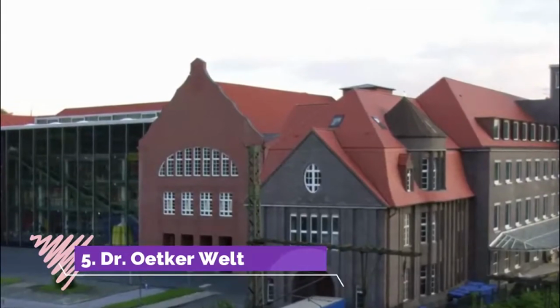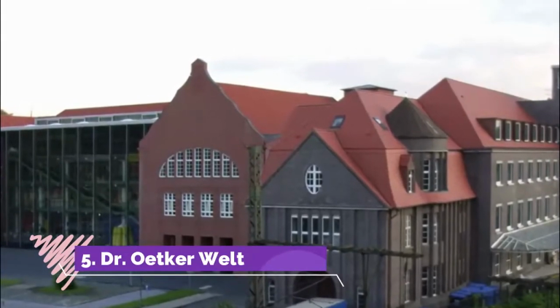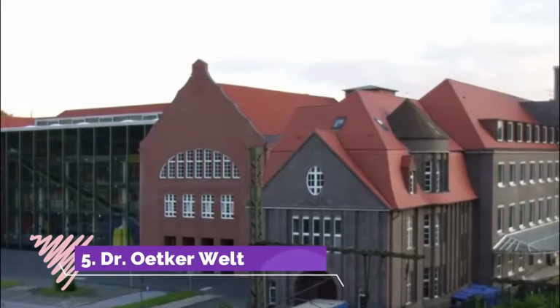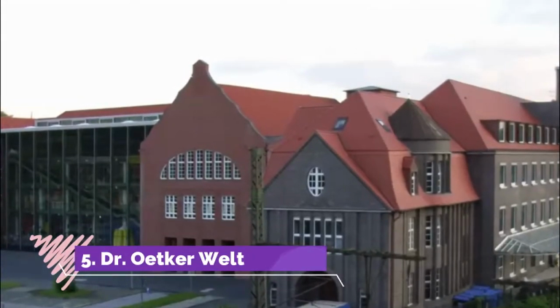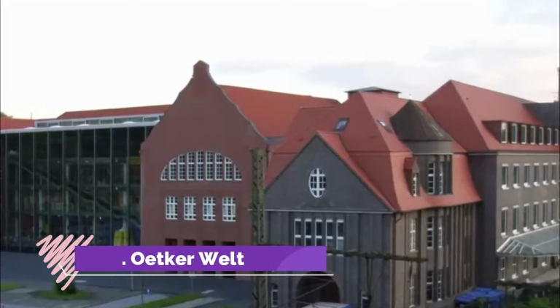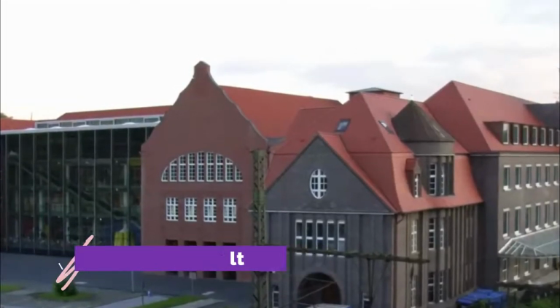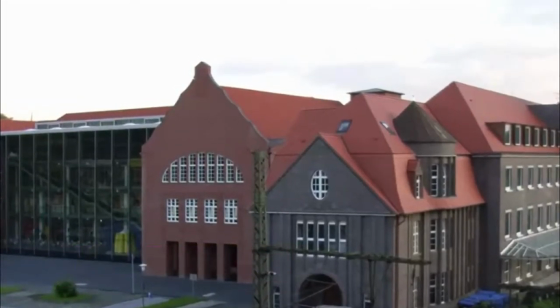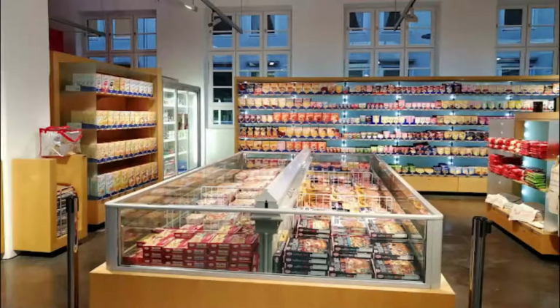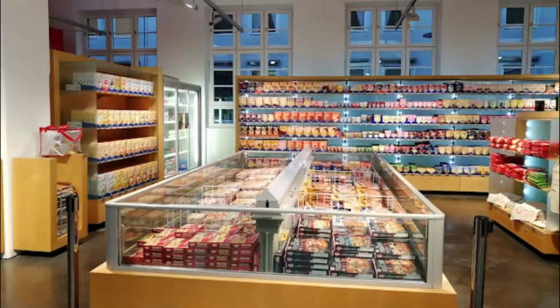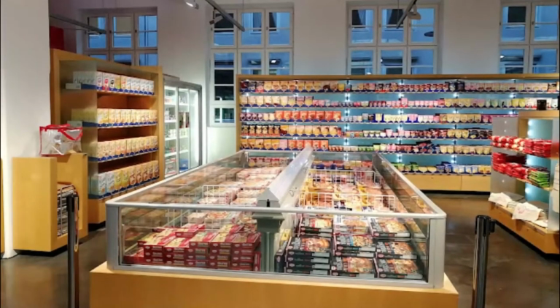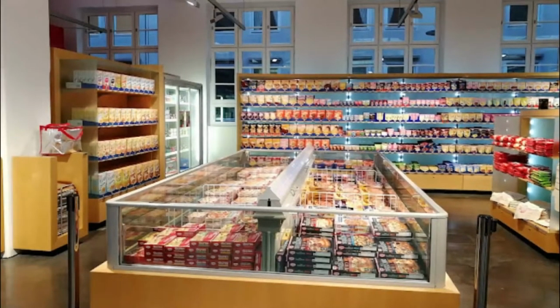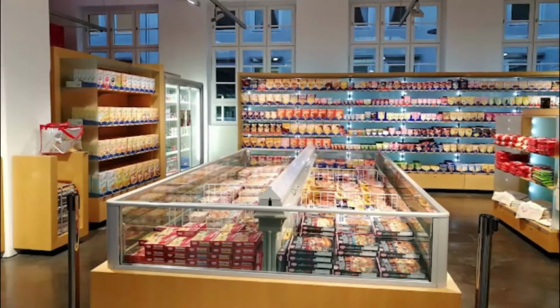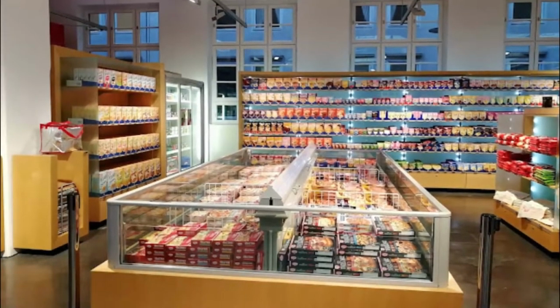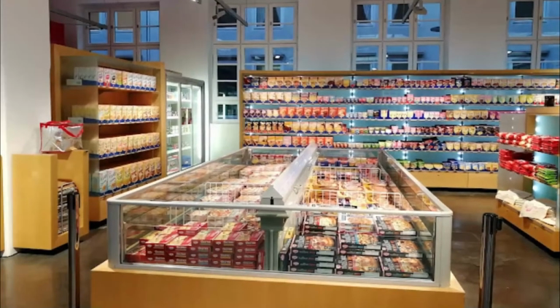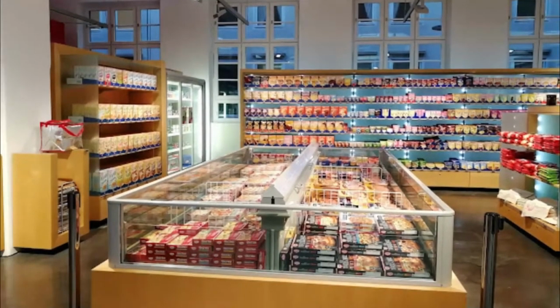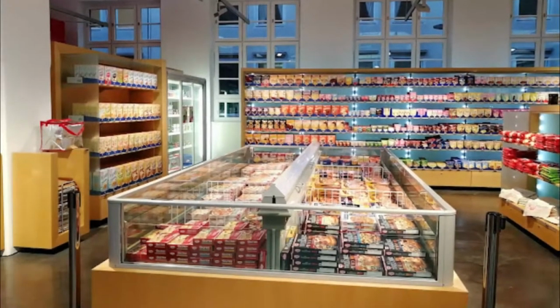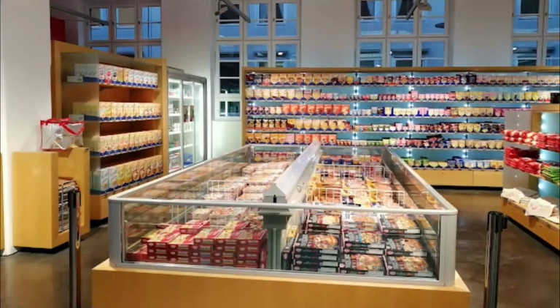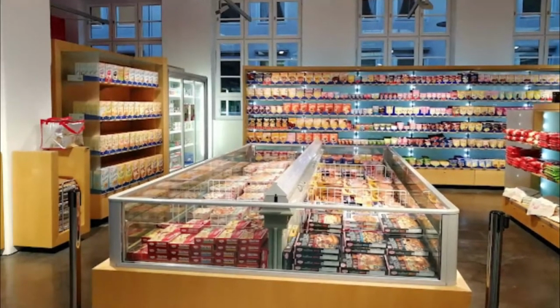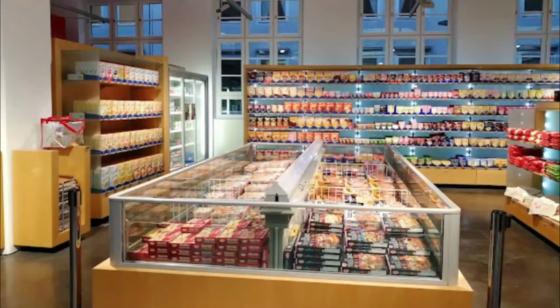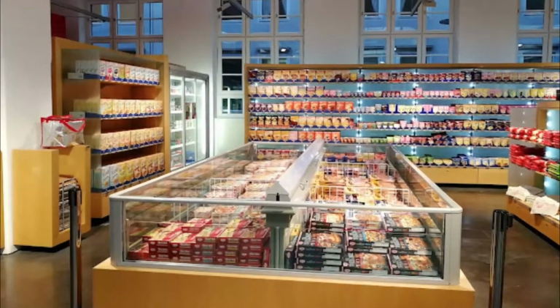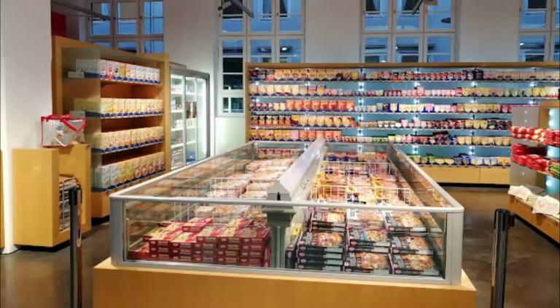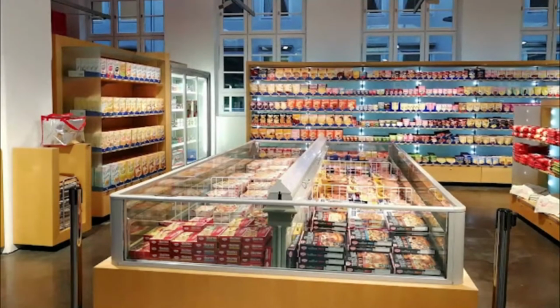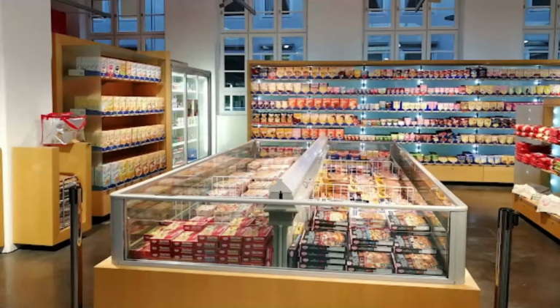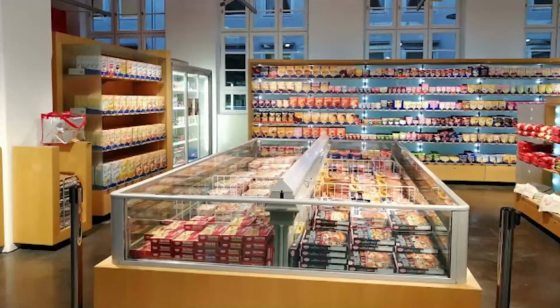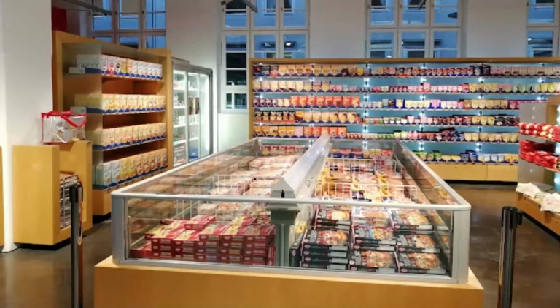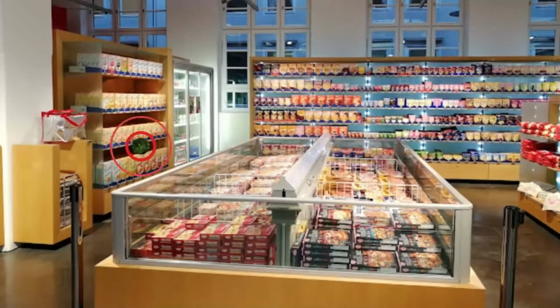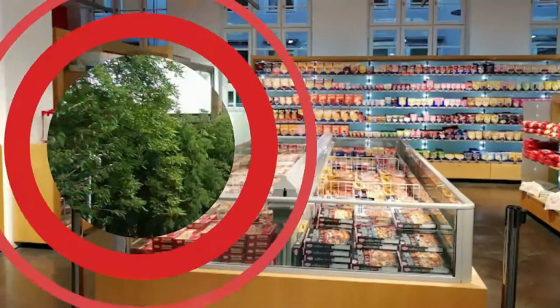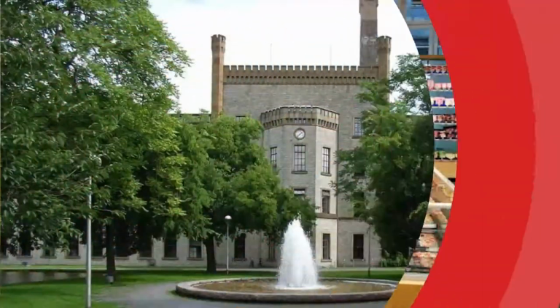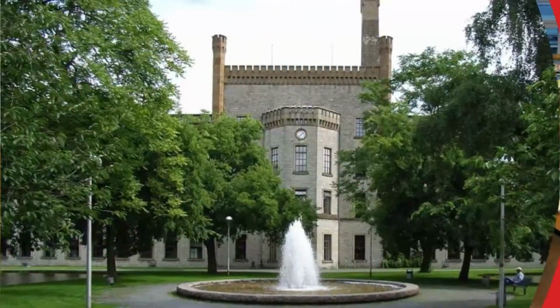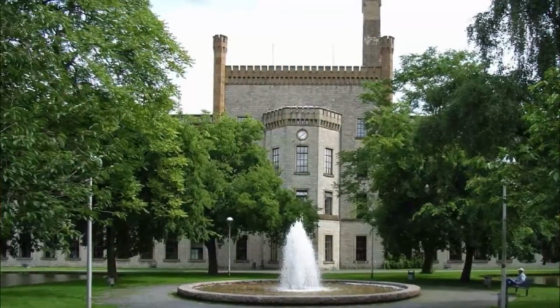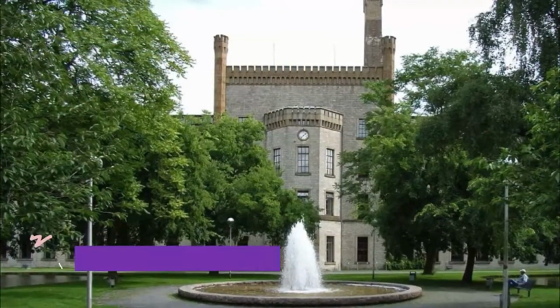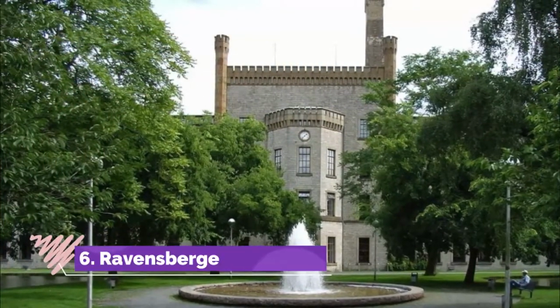Number five: Dr. Oetker. Bielefeld is the home of the international food processing company Dr. Oetker. It all began at the end of the 19th century when the original Dr. Oetker developed a raising agent people could use for home baking.